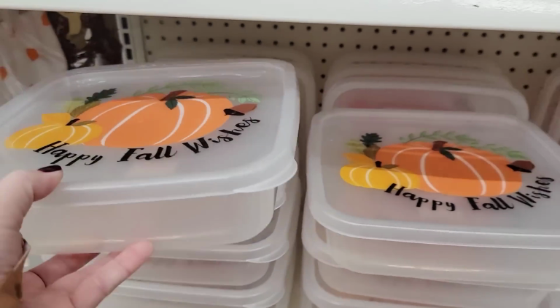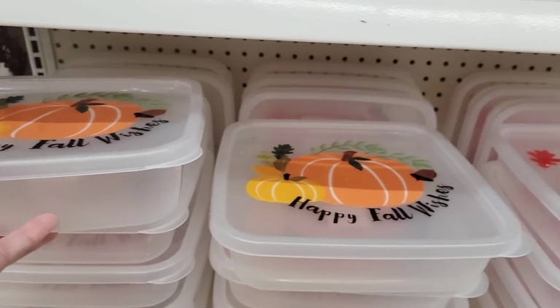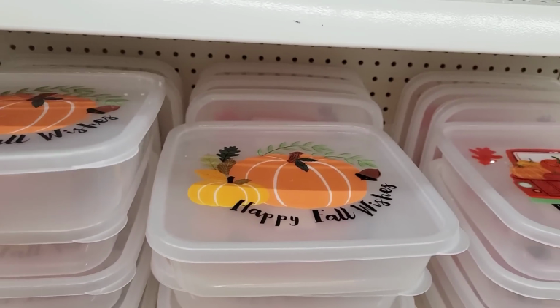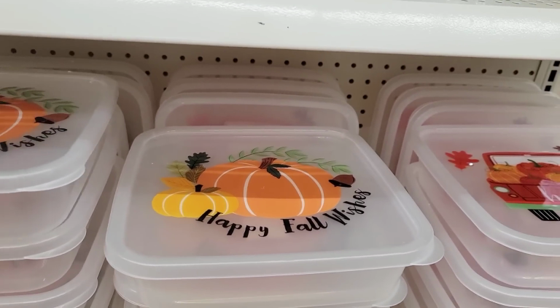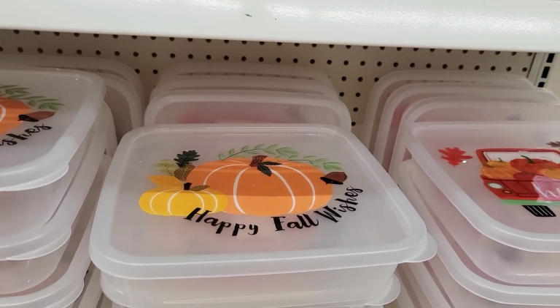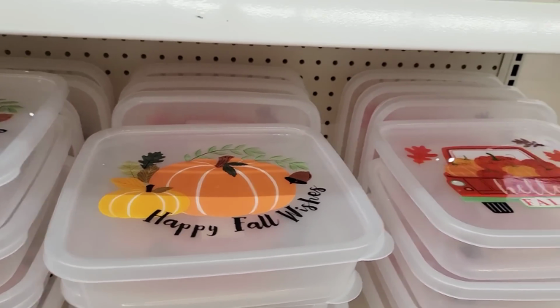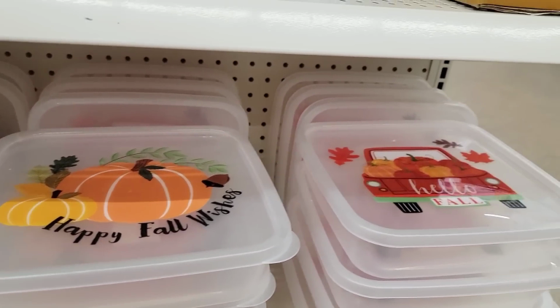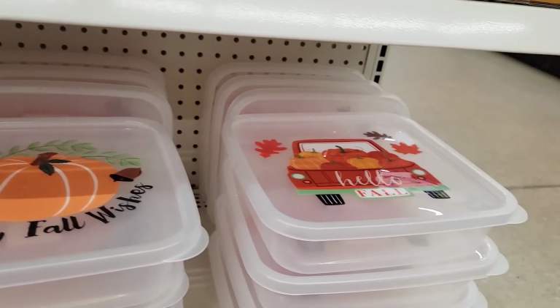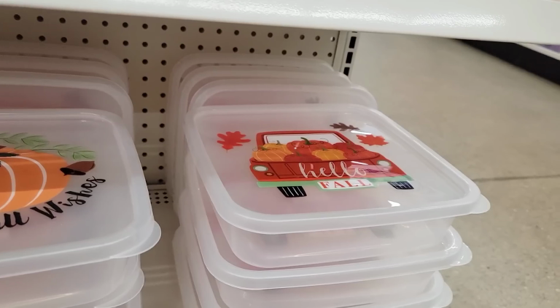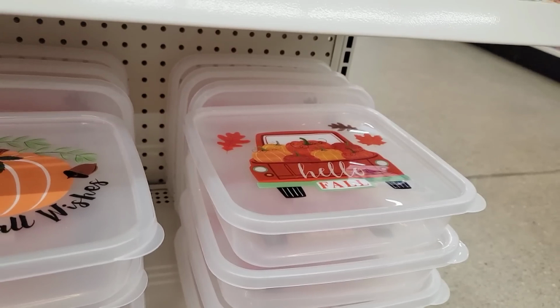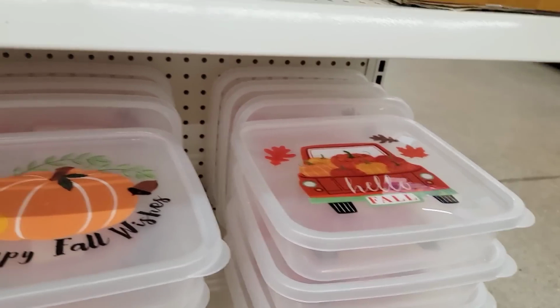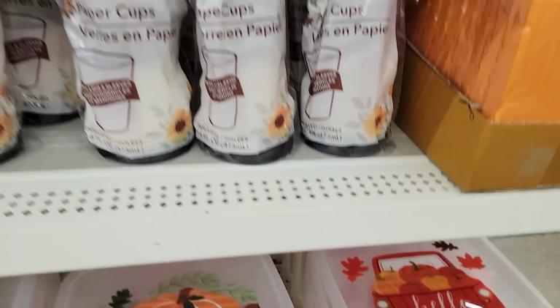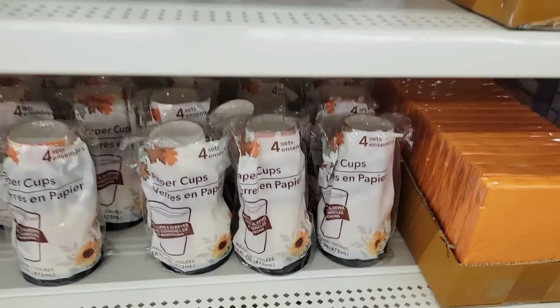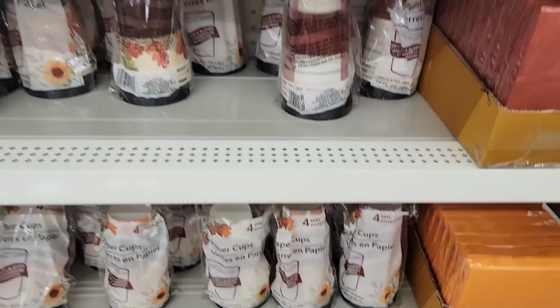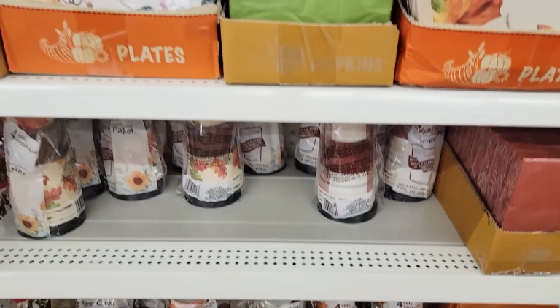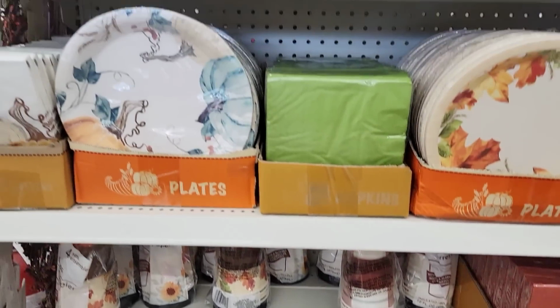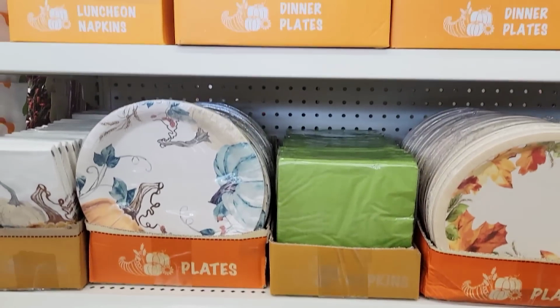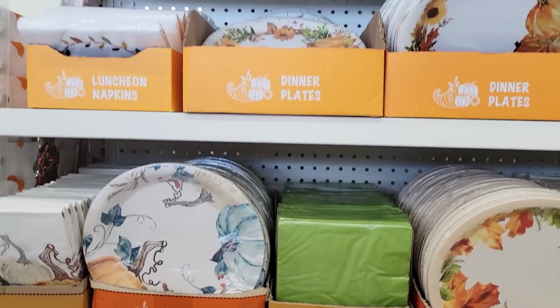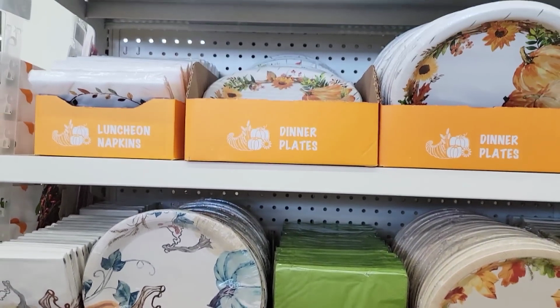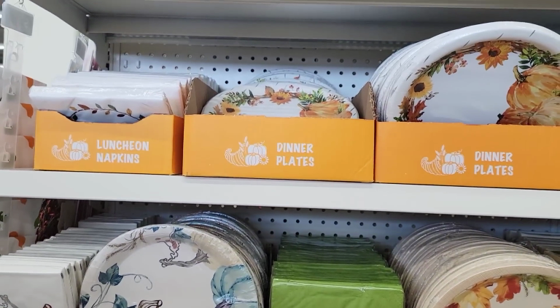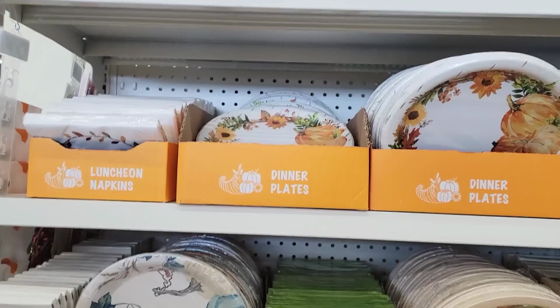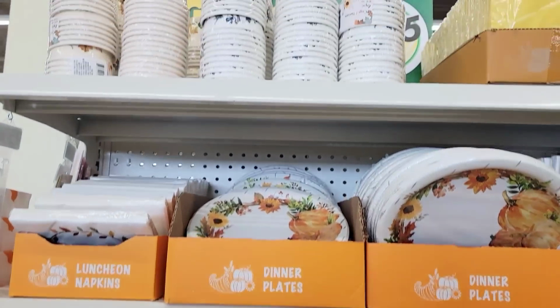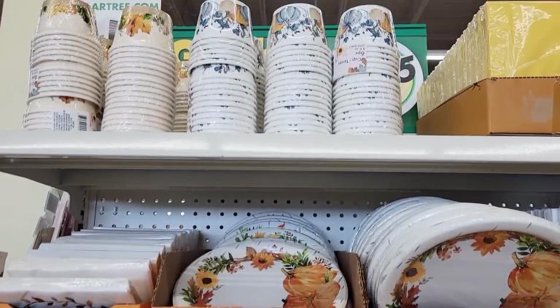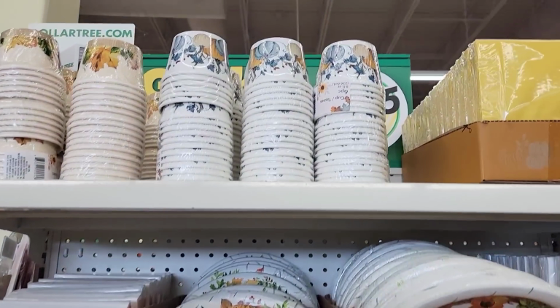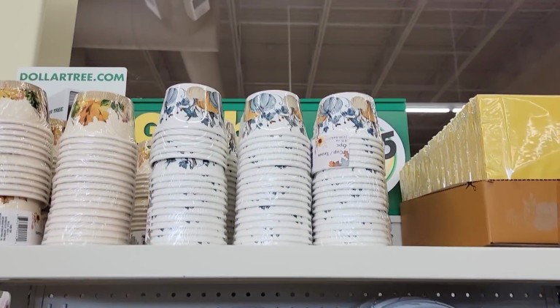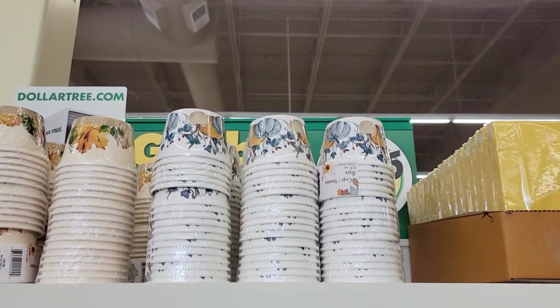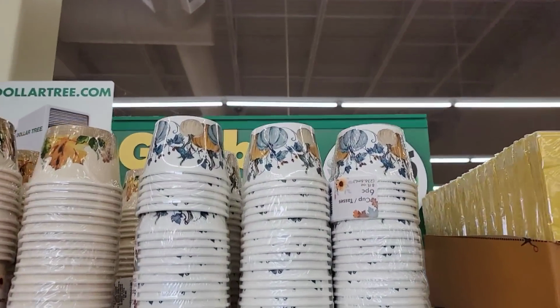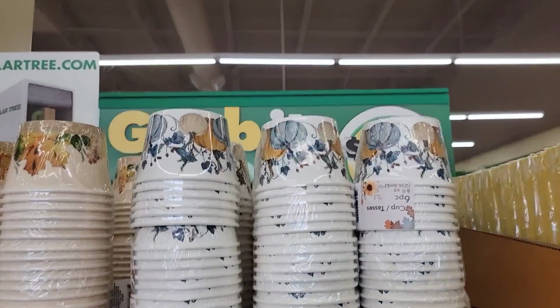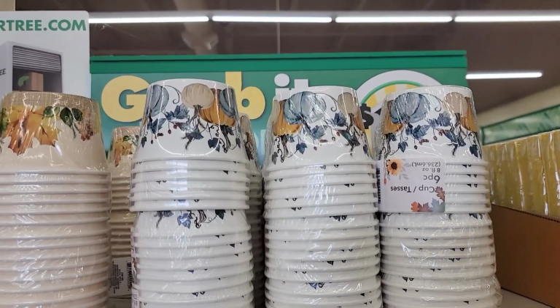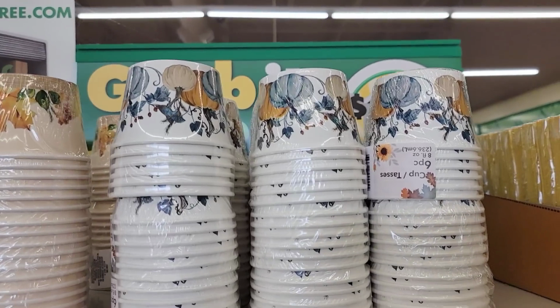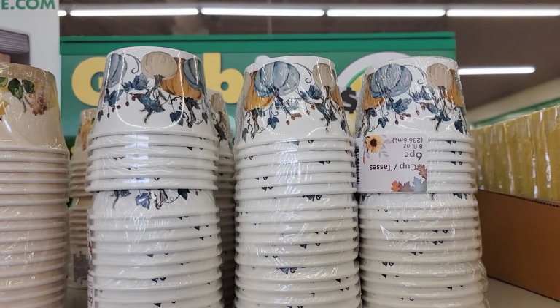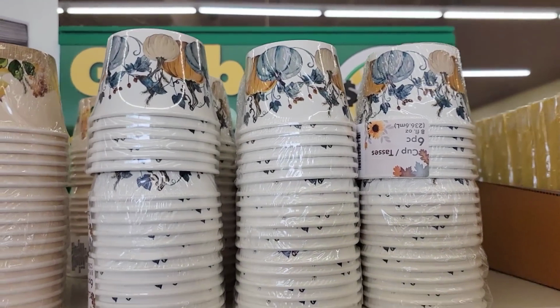Here are some plastic containers. I was hoping they would have a pumpkin in blue, but I didn't see that. They do have these paper cup bowl items up here and you get four per pack.